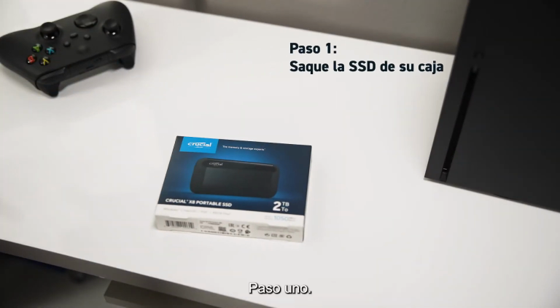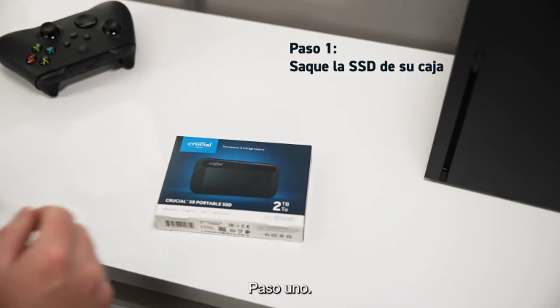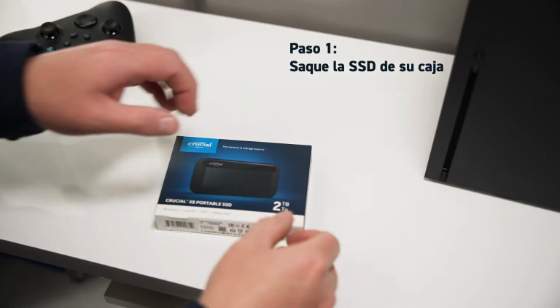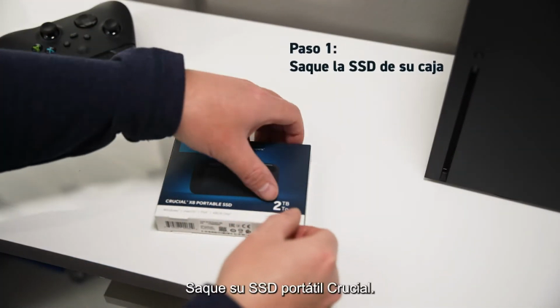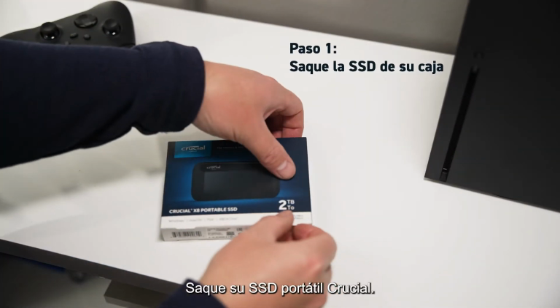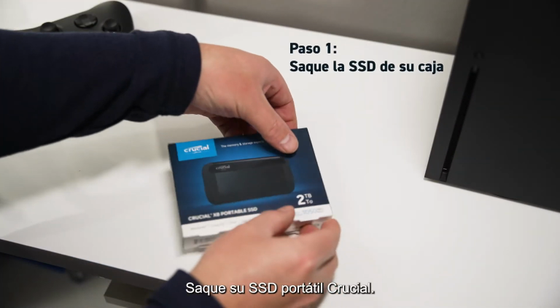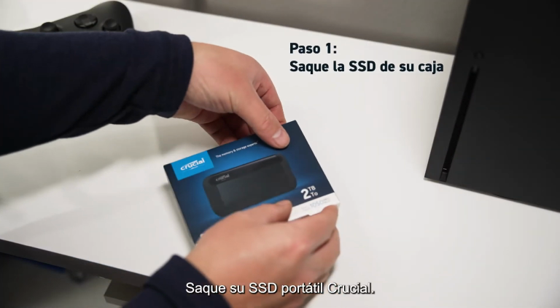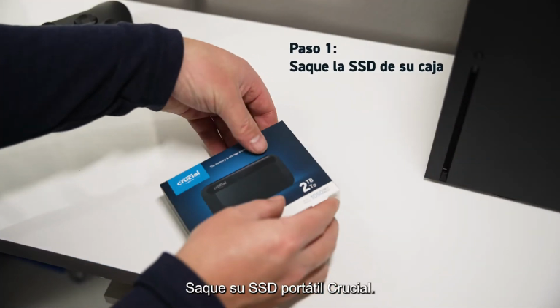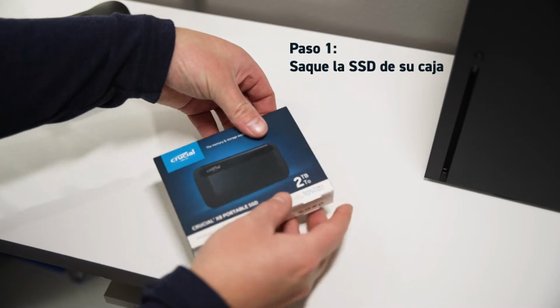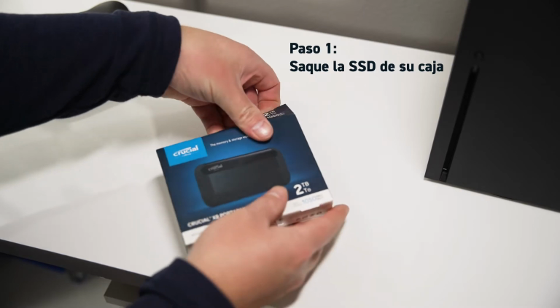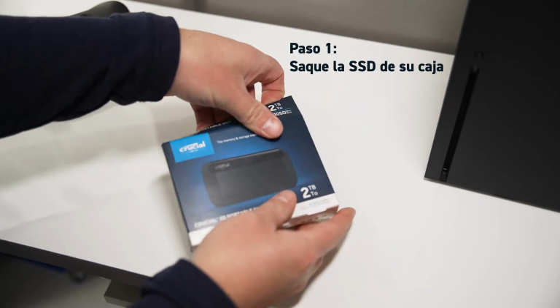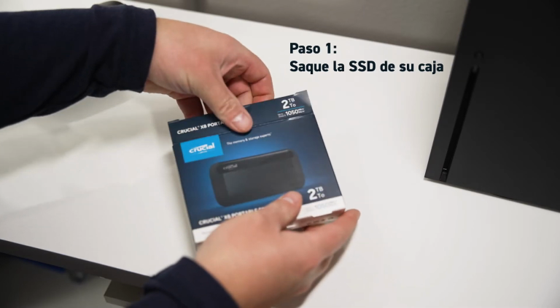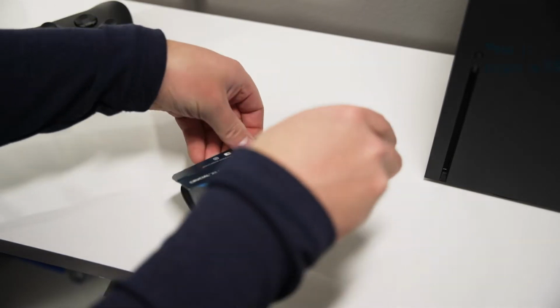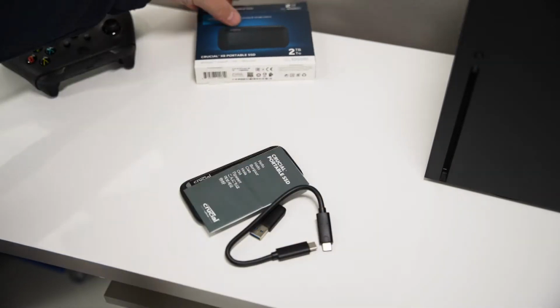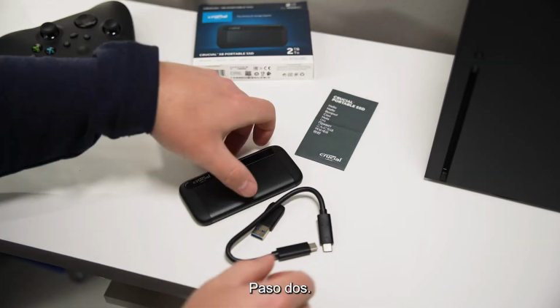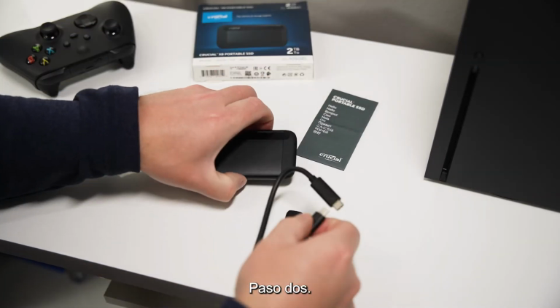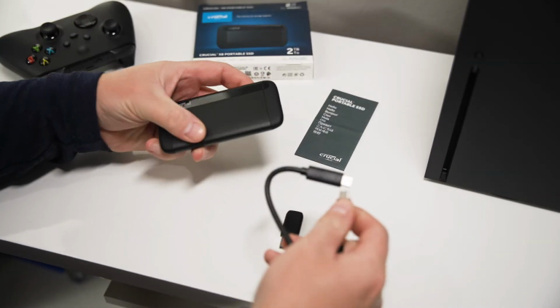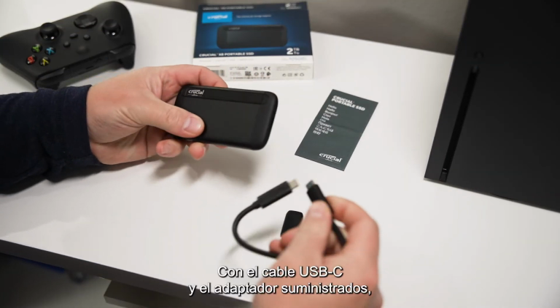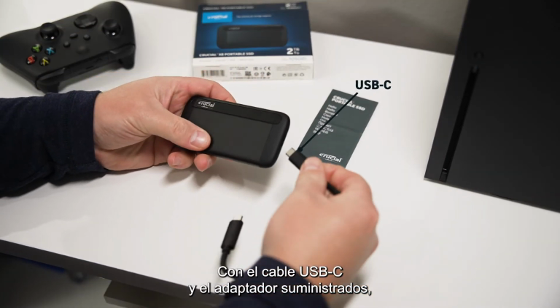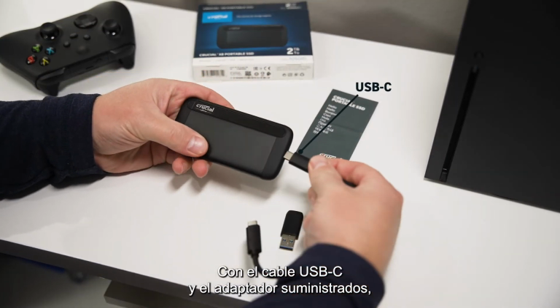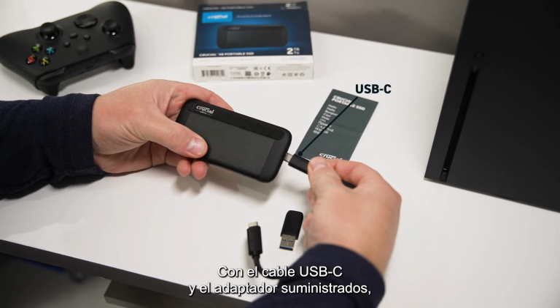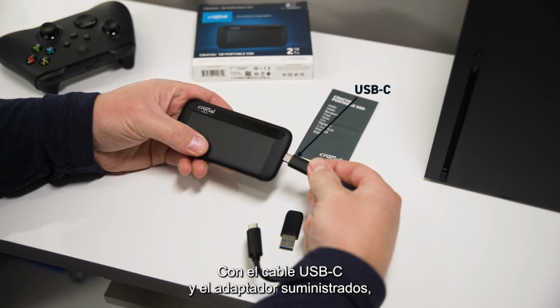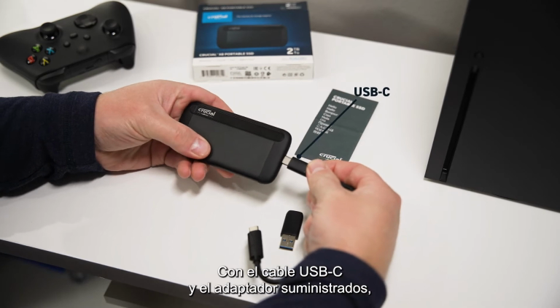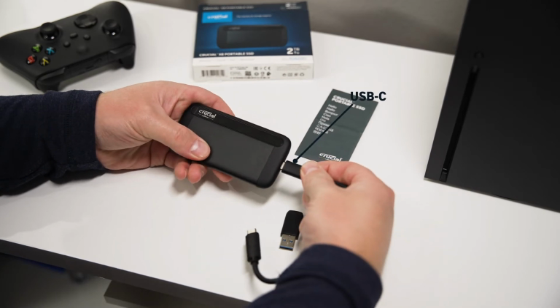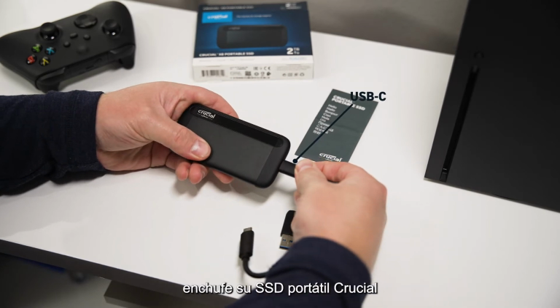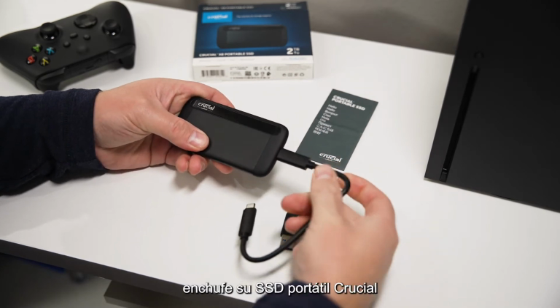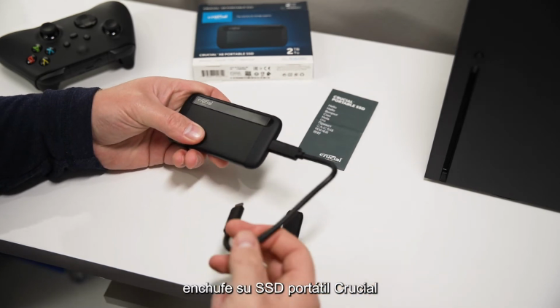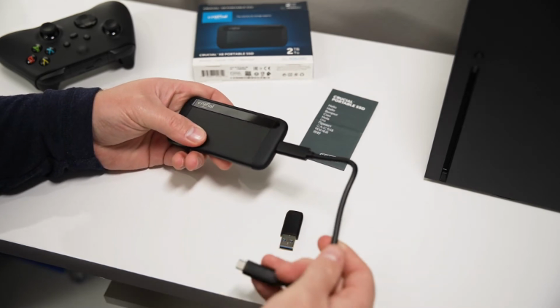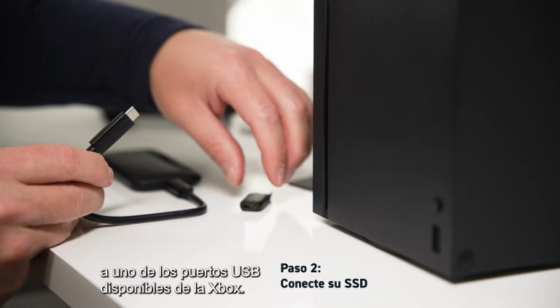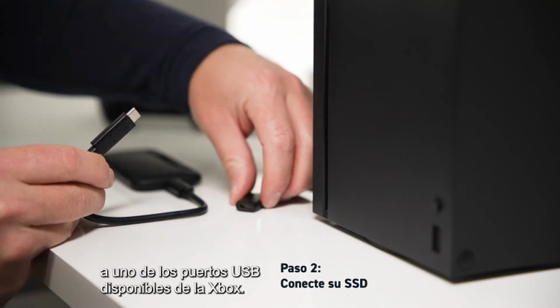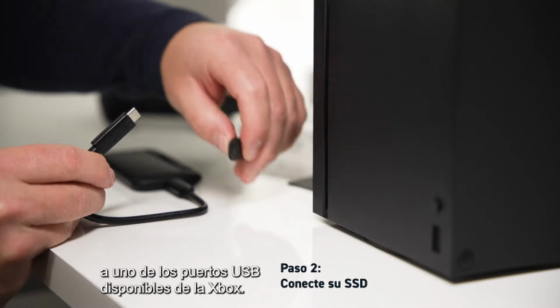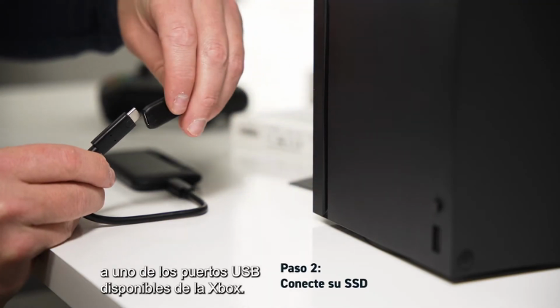Step 1: Unbox your Crucial Portable SSD. Step 2: Using the provided USB-C cable and adapter, plug your Crucial Portable SSD into one of the Xbox's available ports.